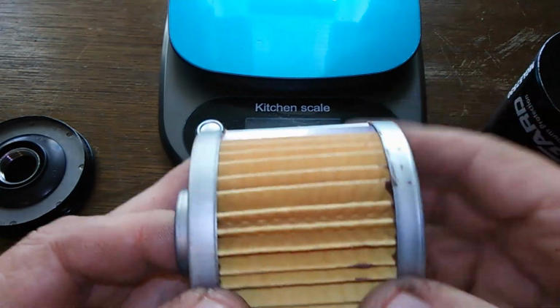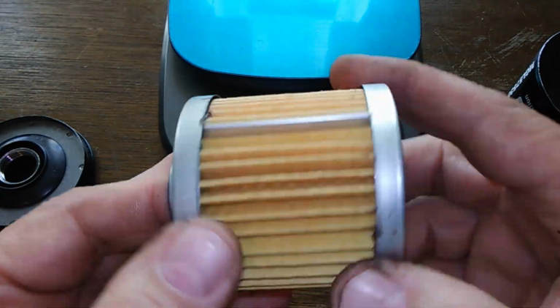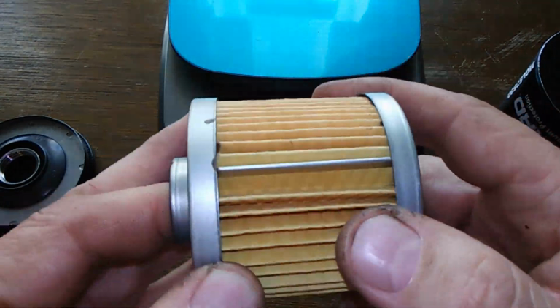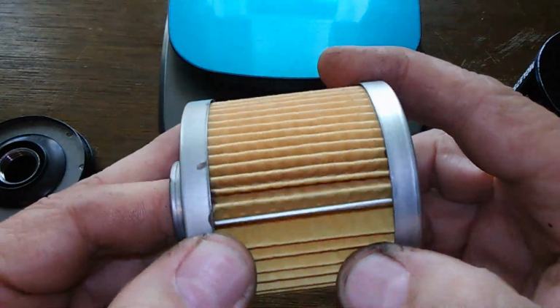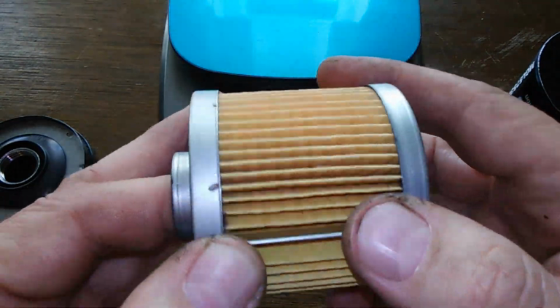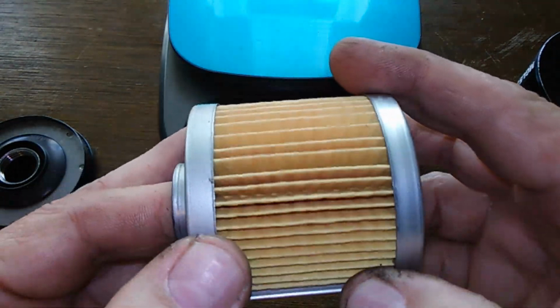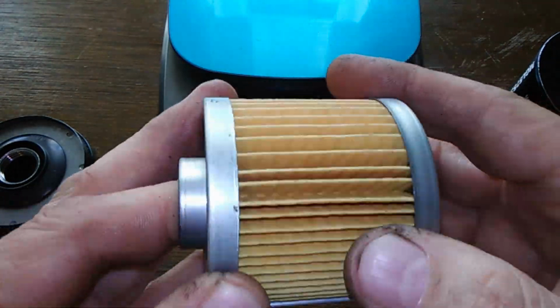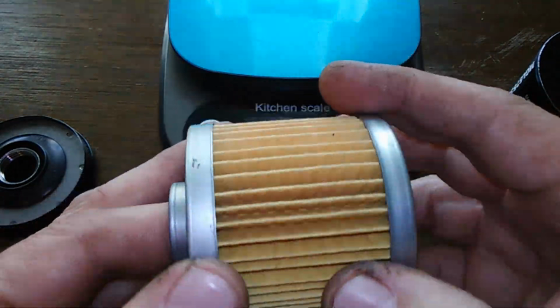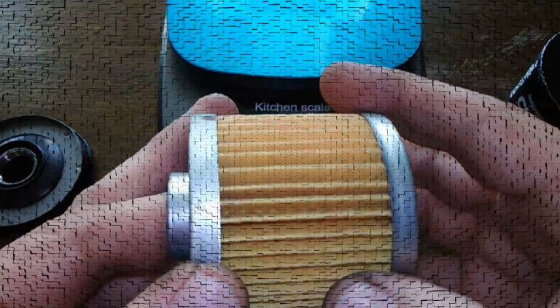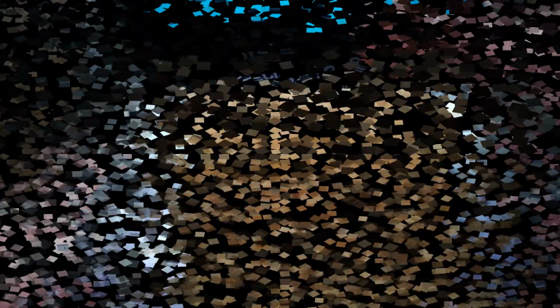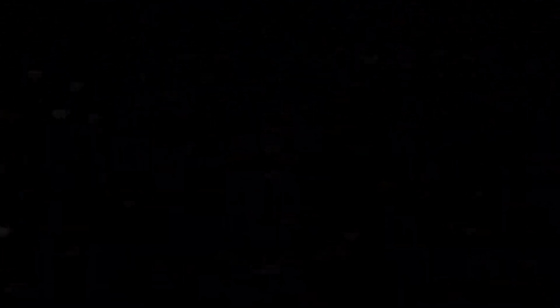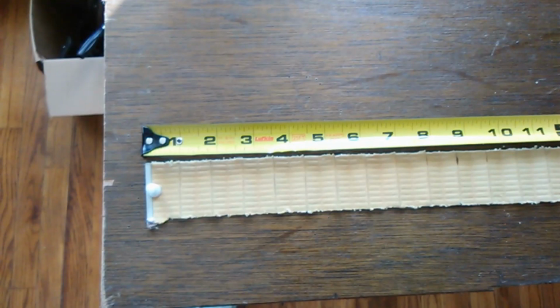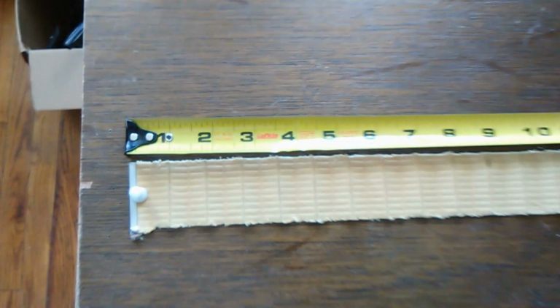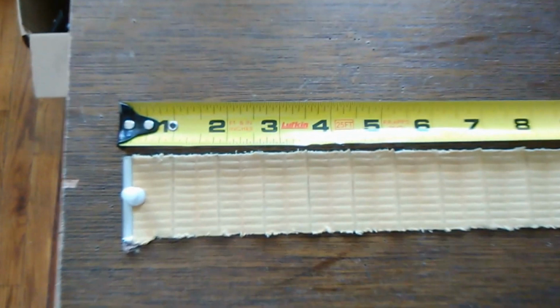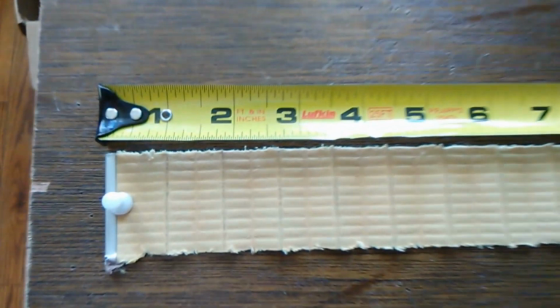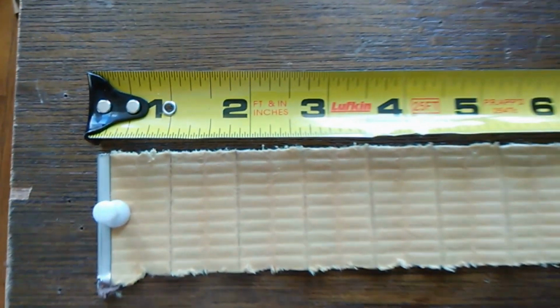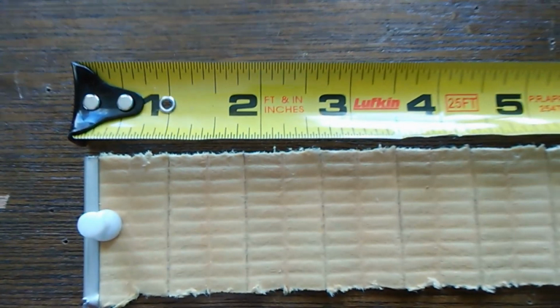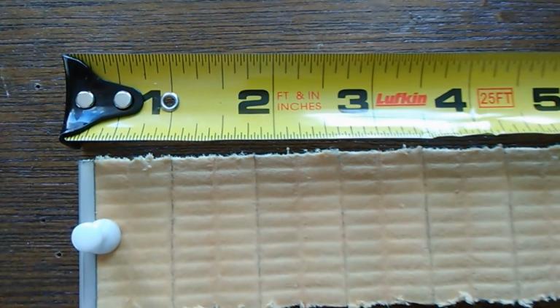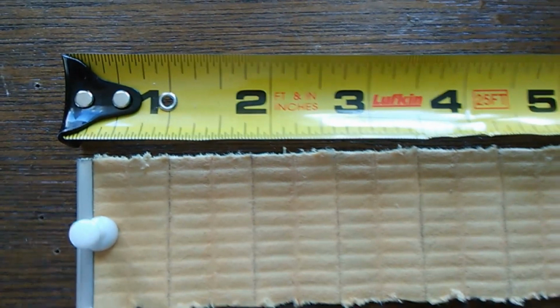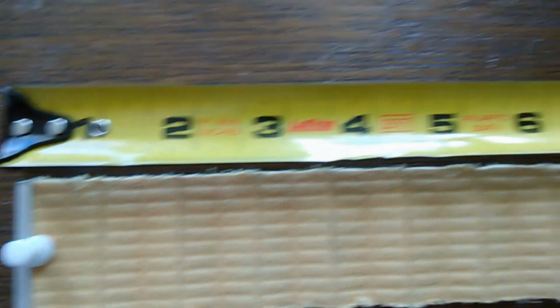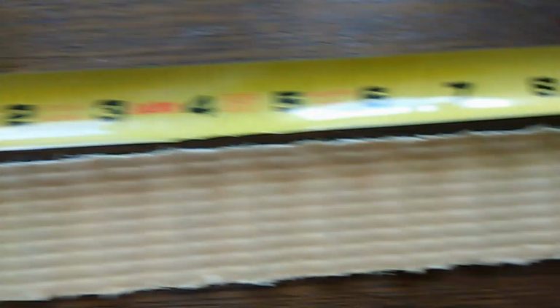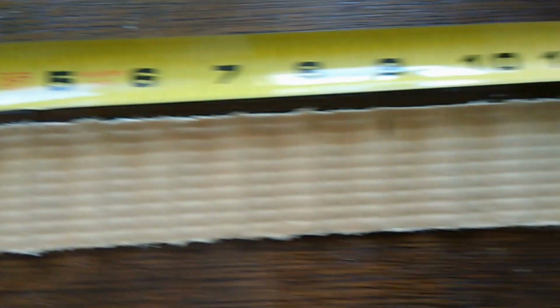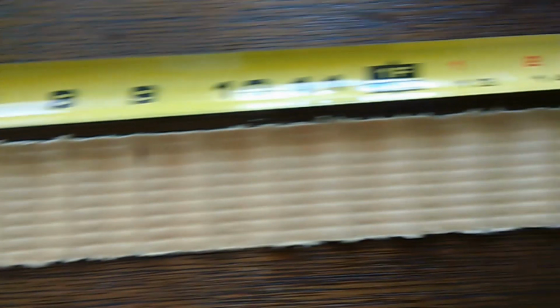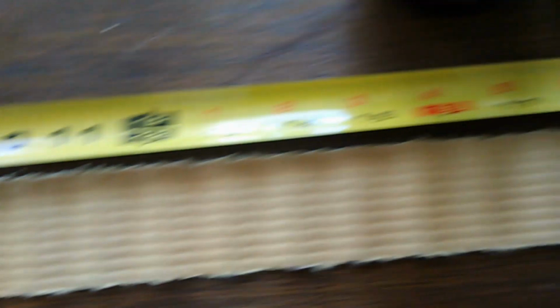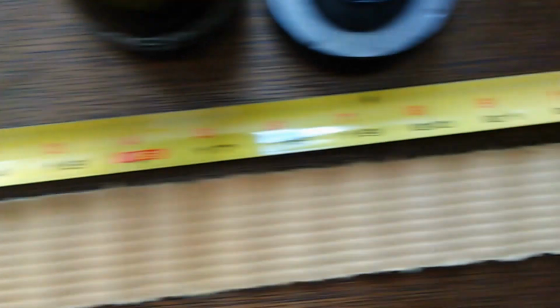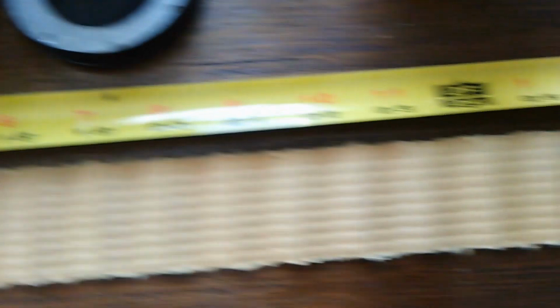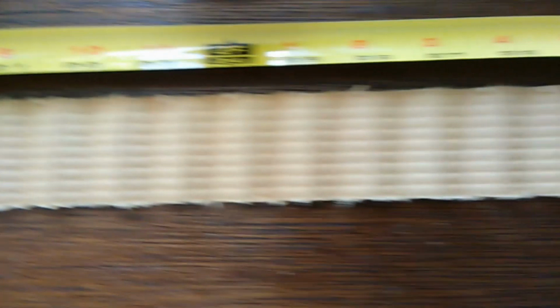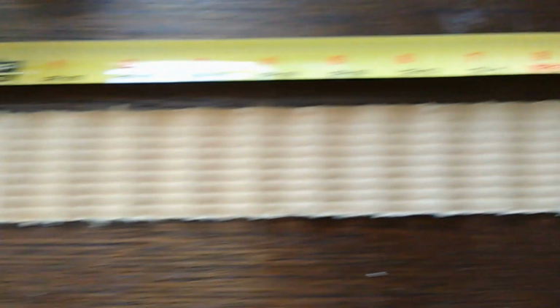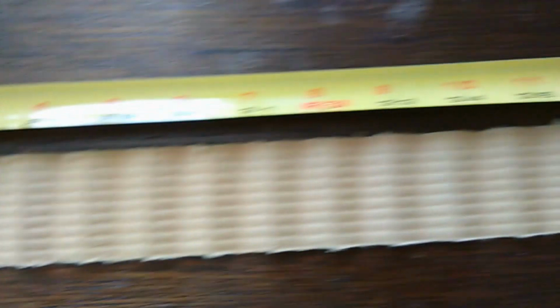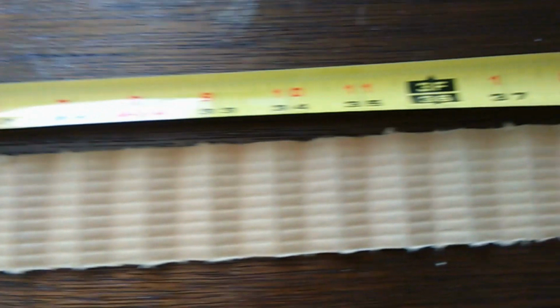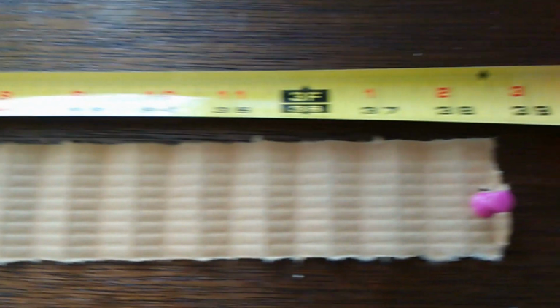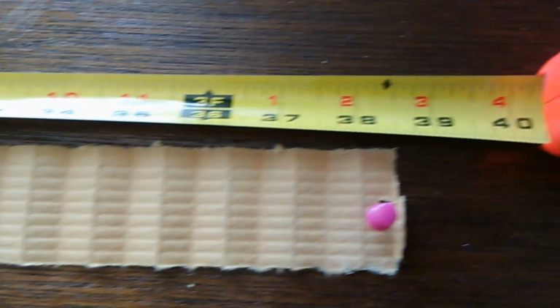Let's cut this open and see how long she is. Here she is stretched out — it's a short filter. The media is only 38 and a half inches long.